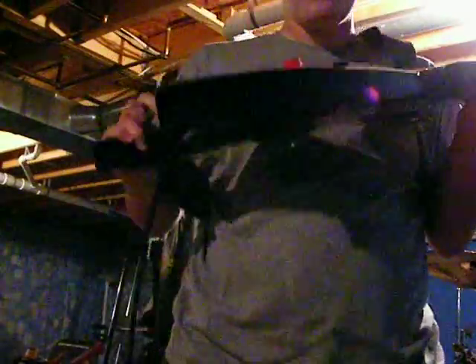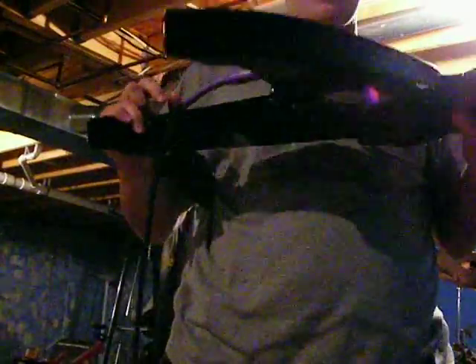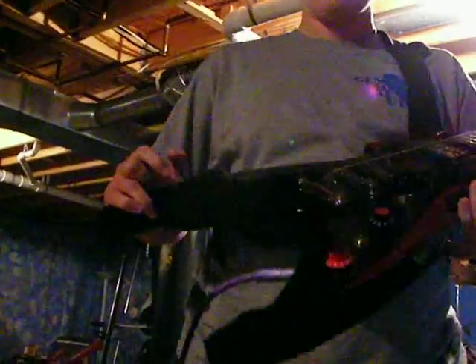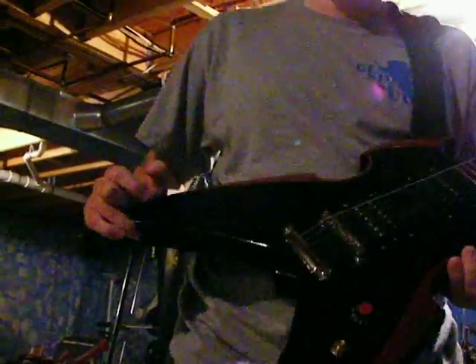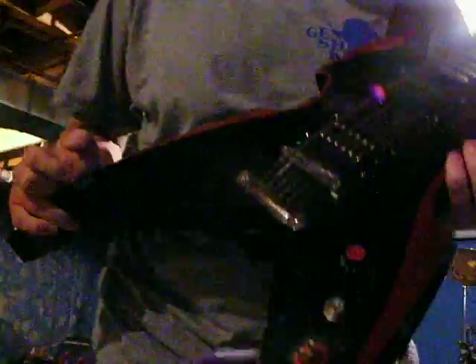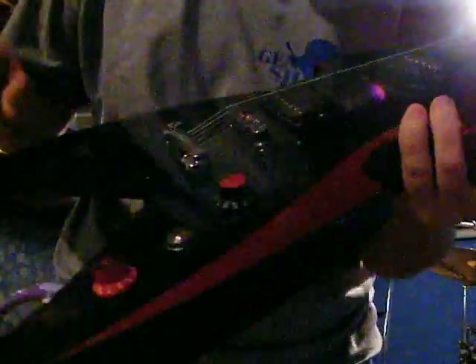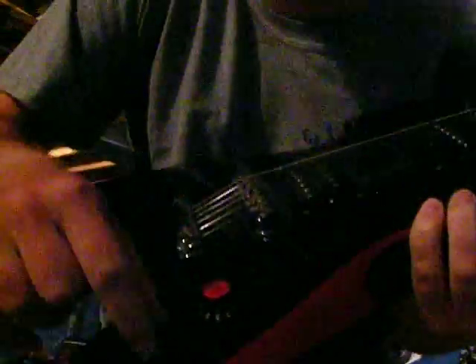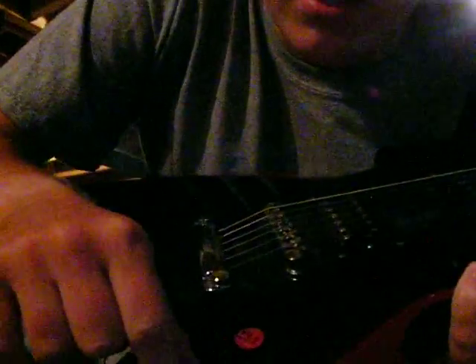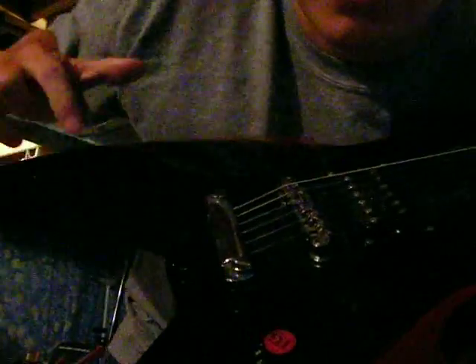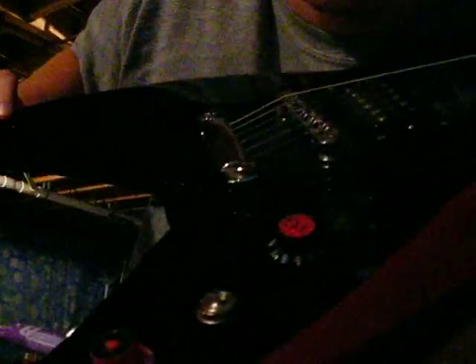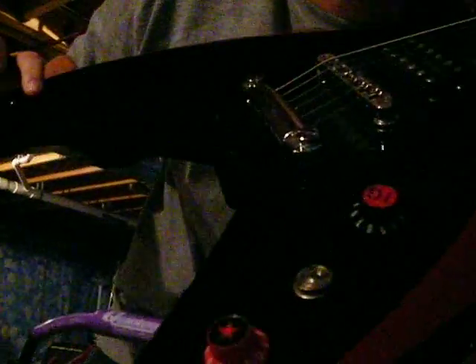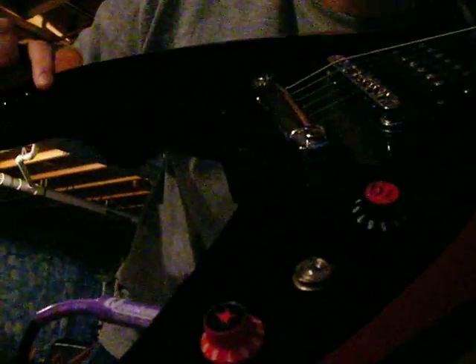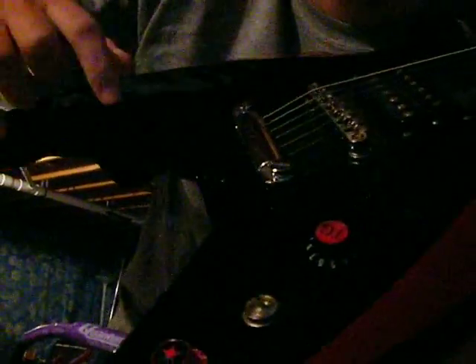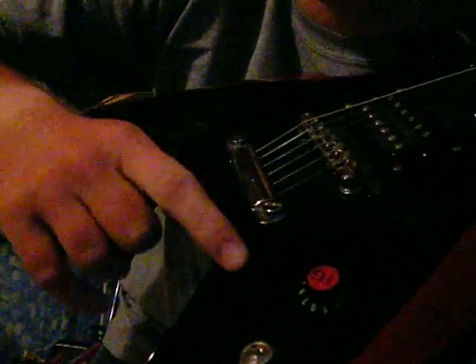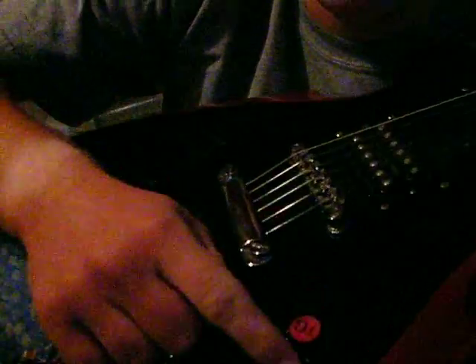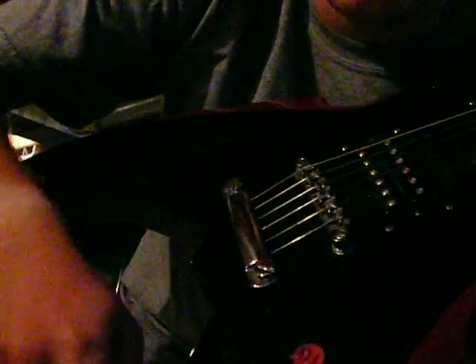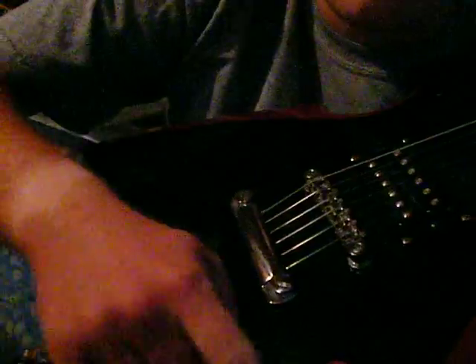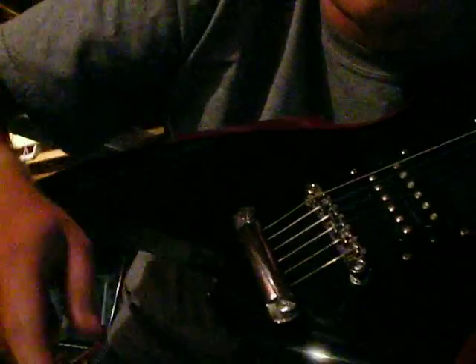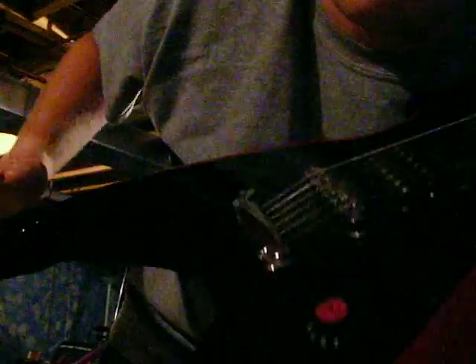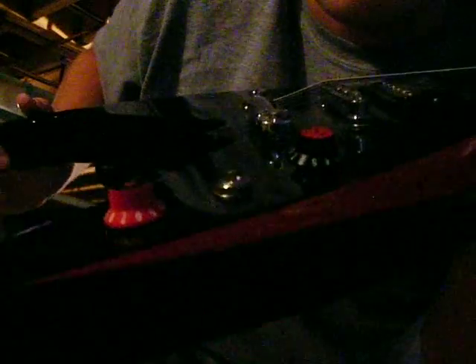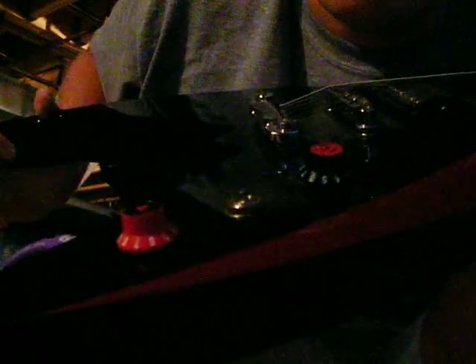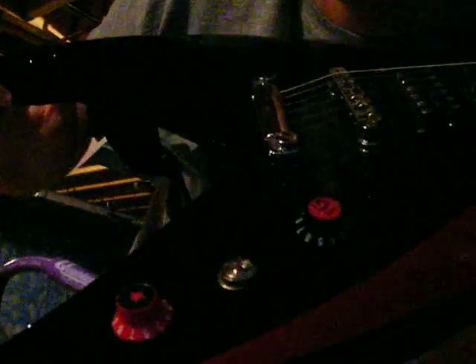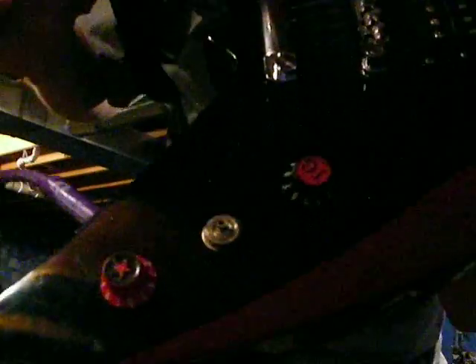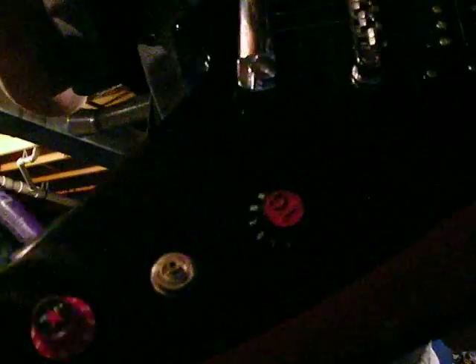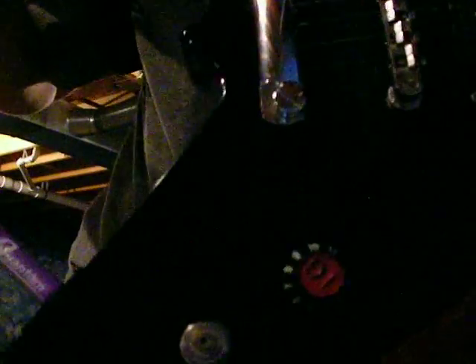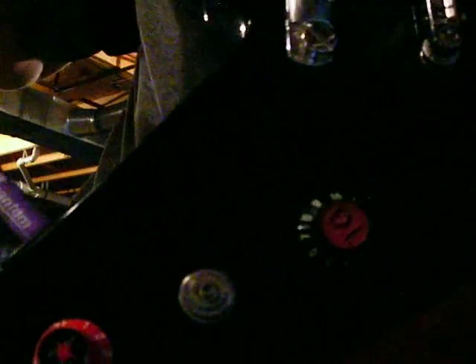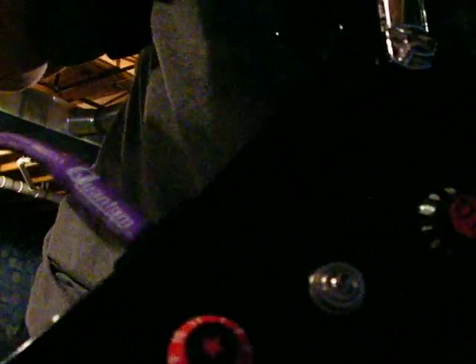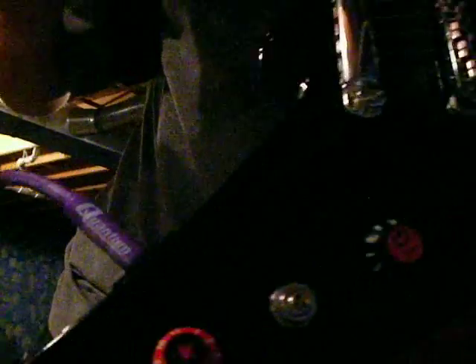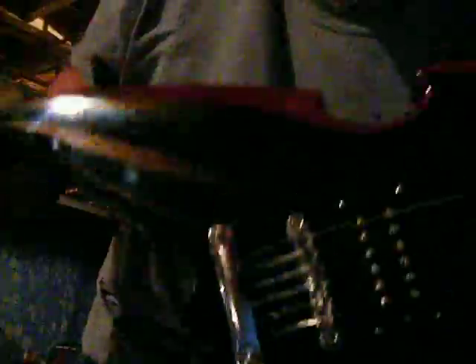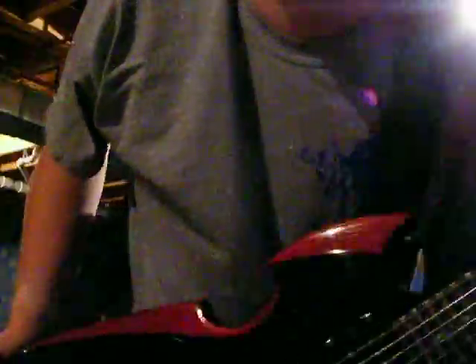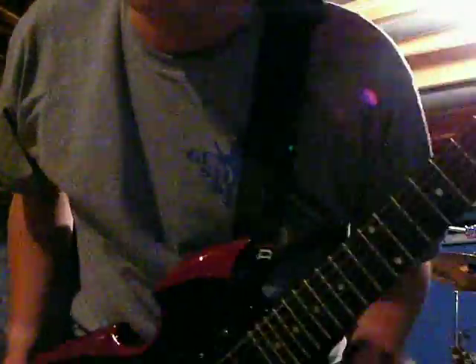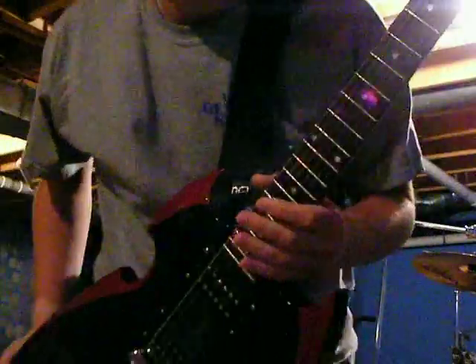It didn't come with a pickup selector. And these little knobs, I got them from Total Guitar Magazine. Check them out — they totally match.